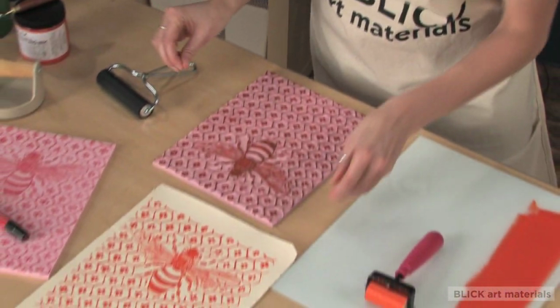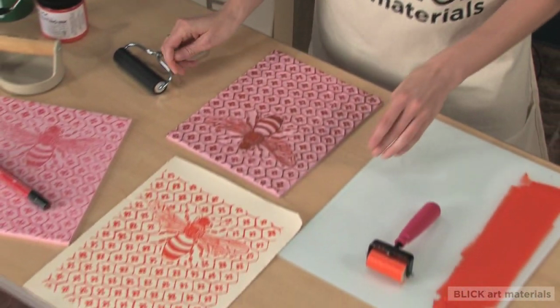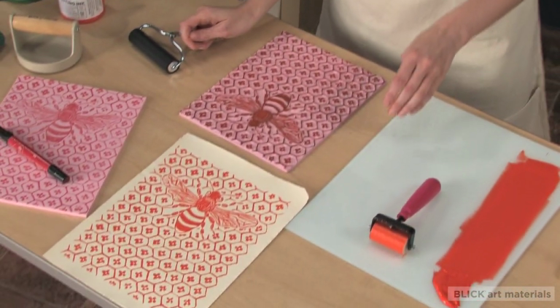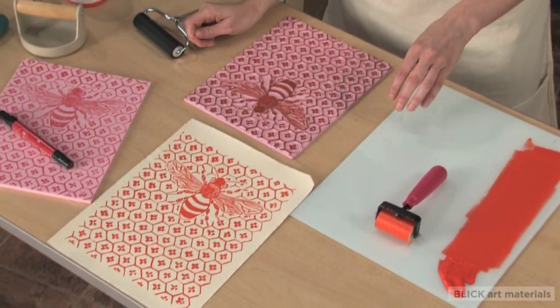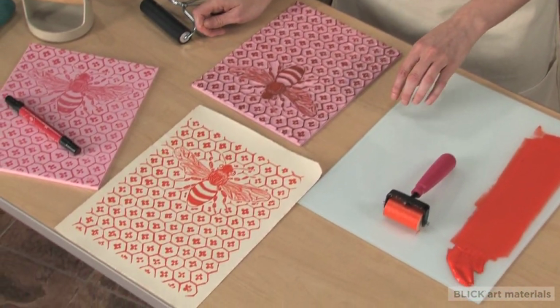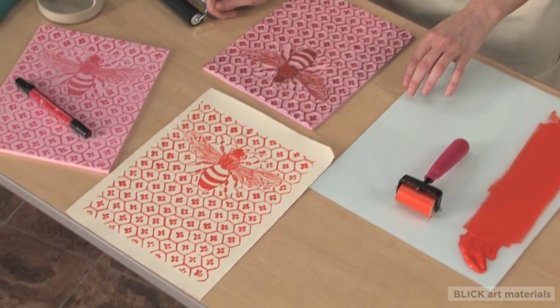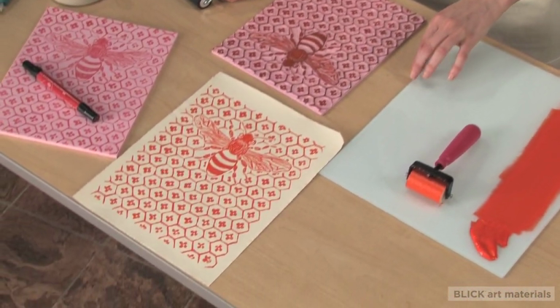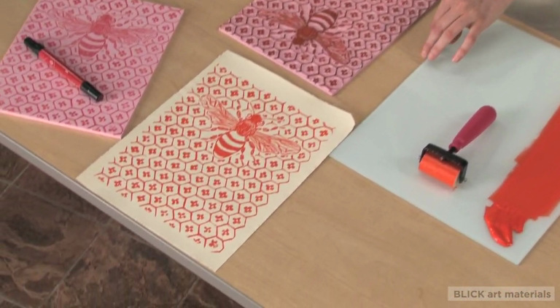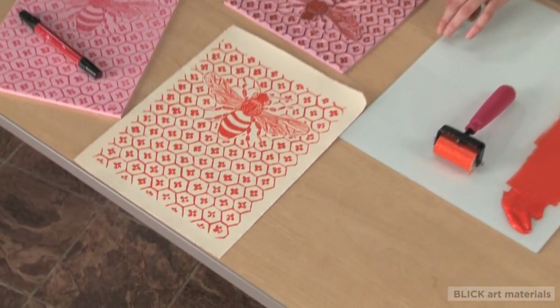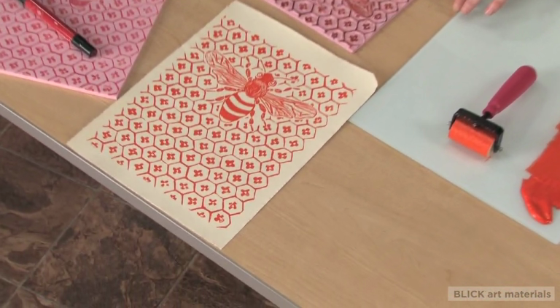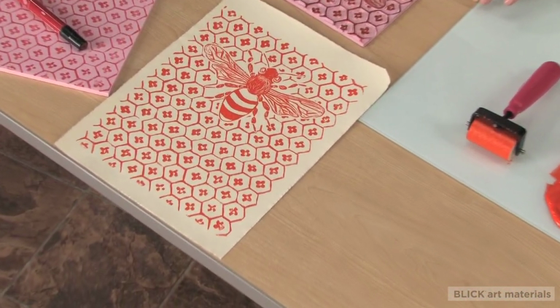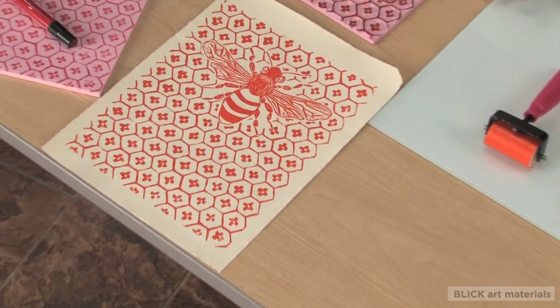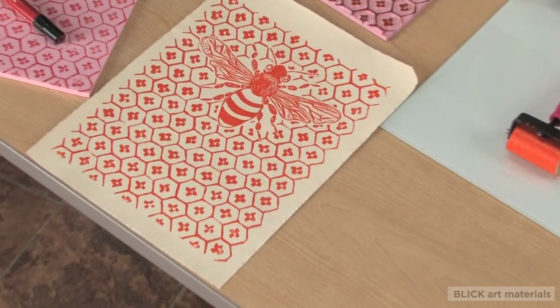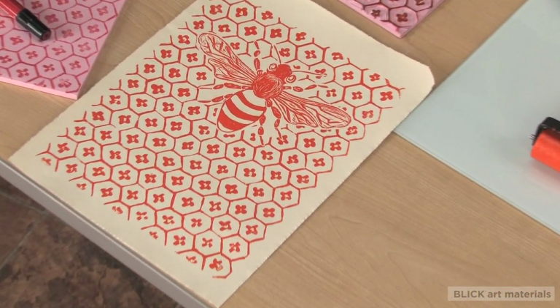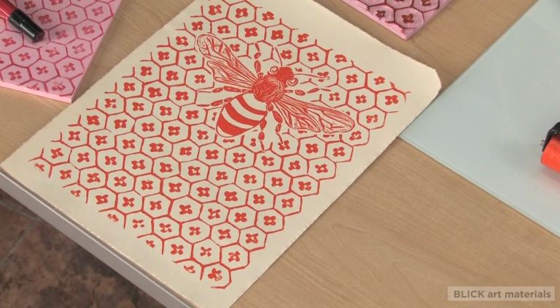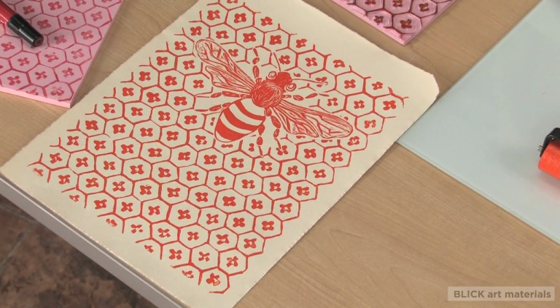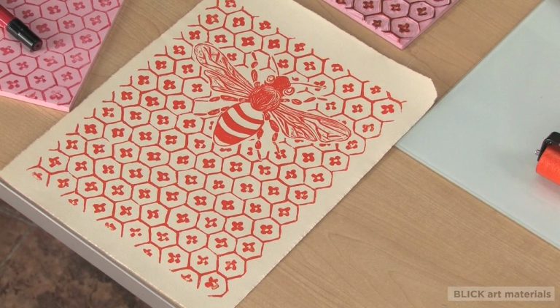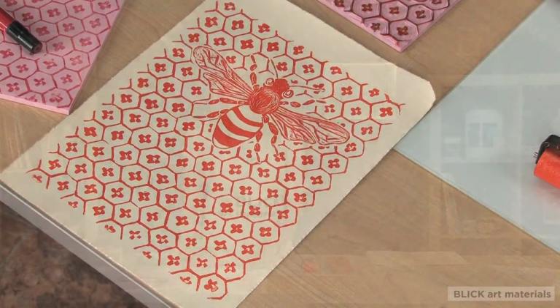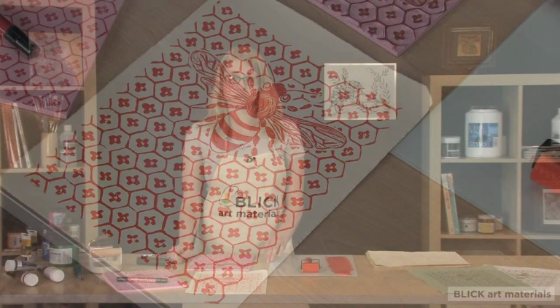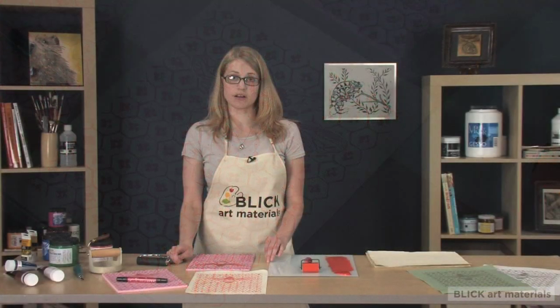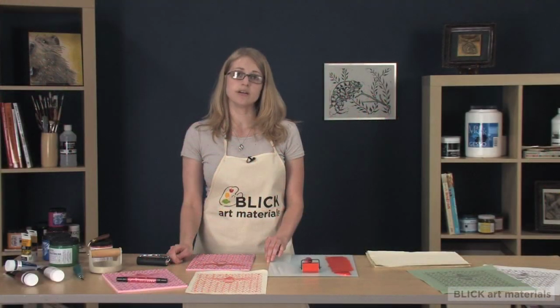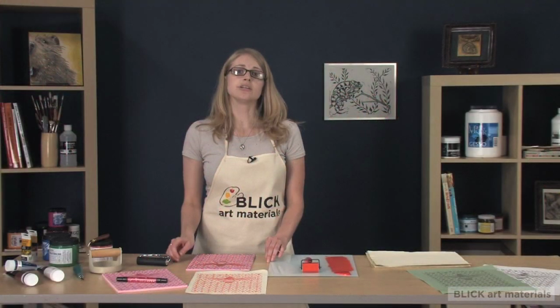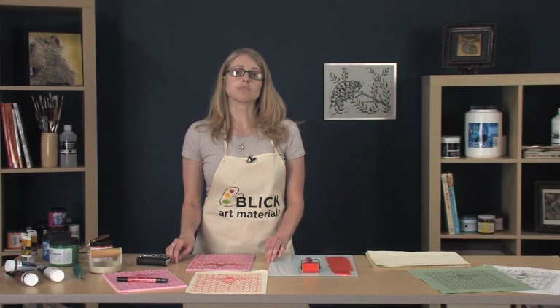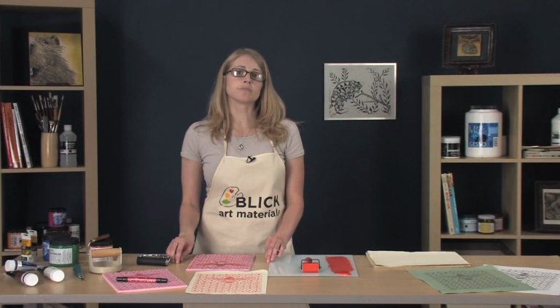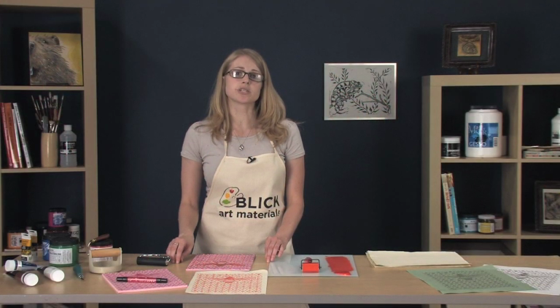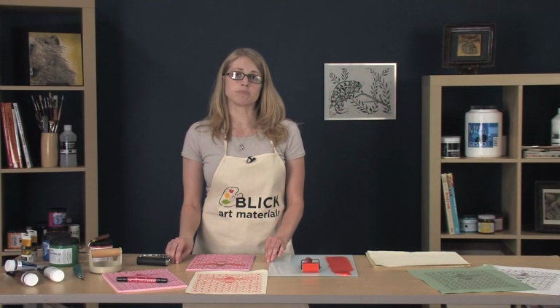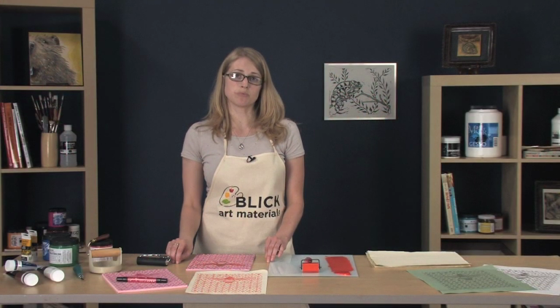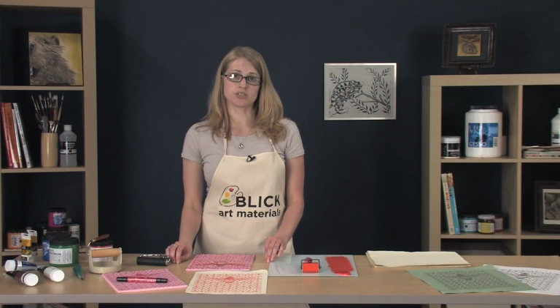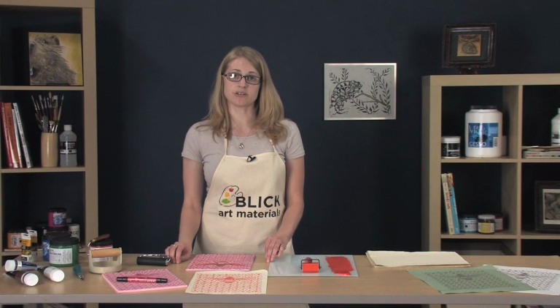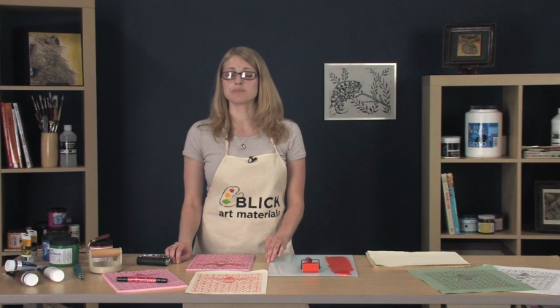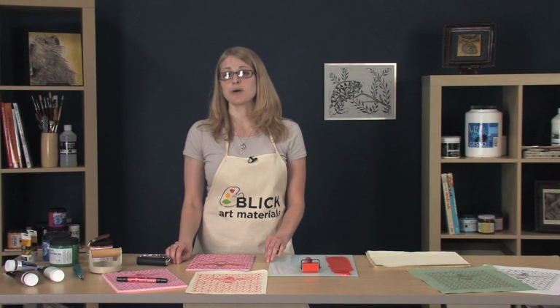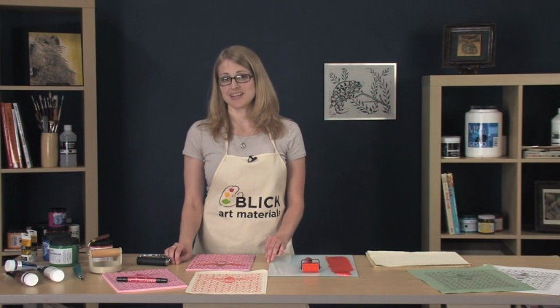It's important to clean the block and brayer once you've finished printing or if you're going to change colors while using the same block. You can get more information about block printing materials on the Blick website.